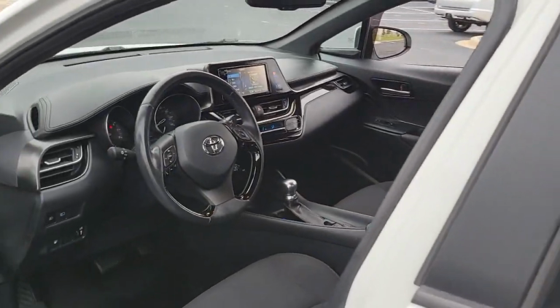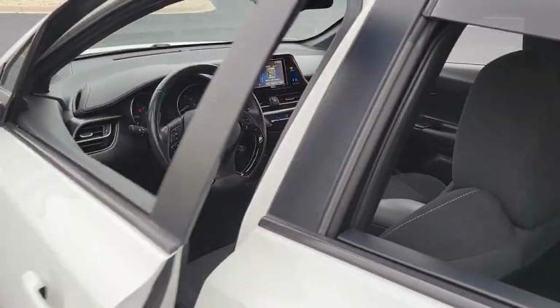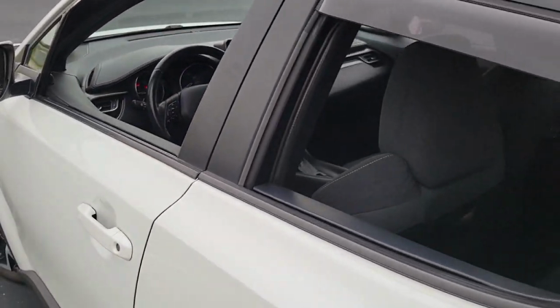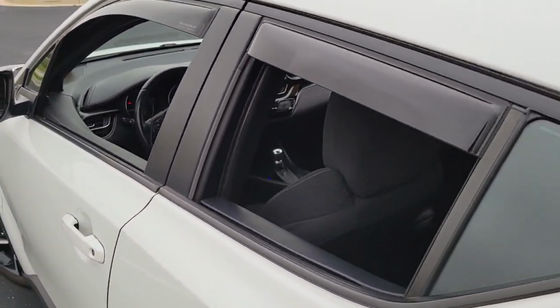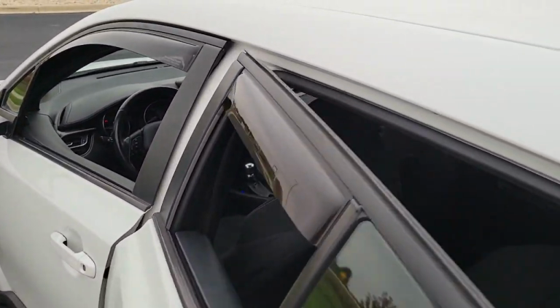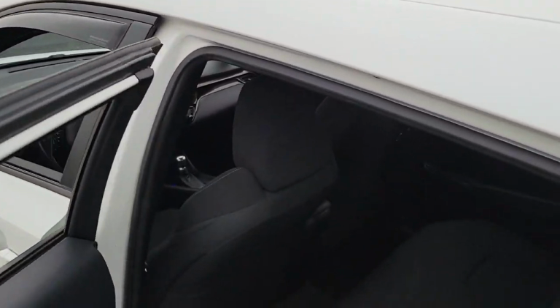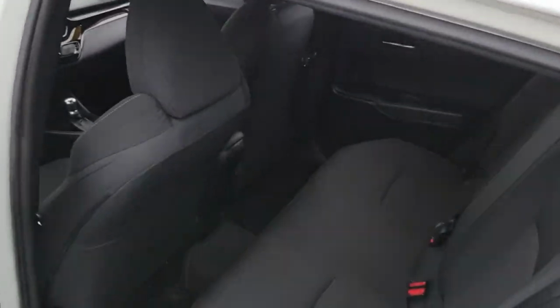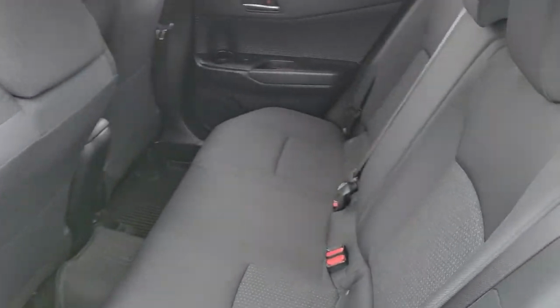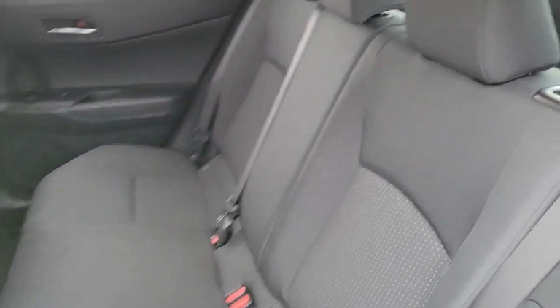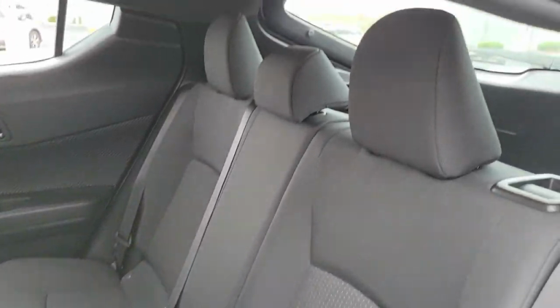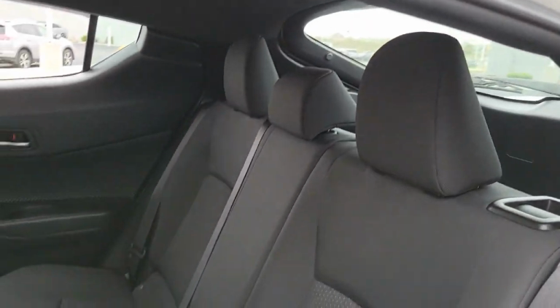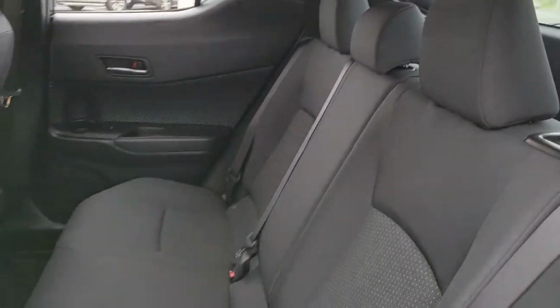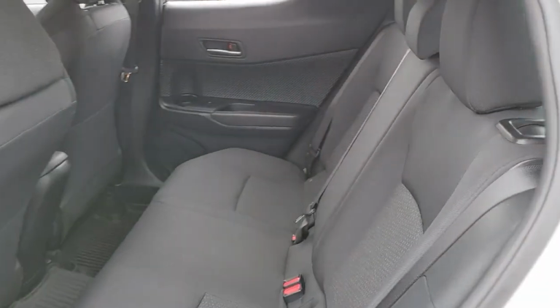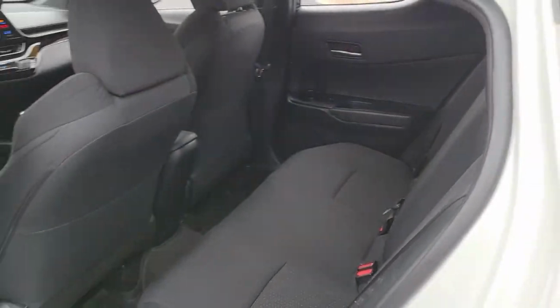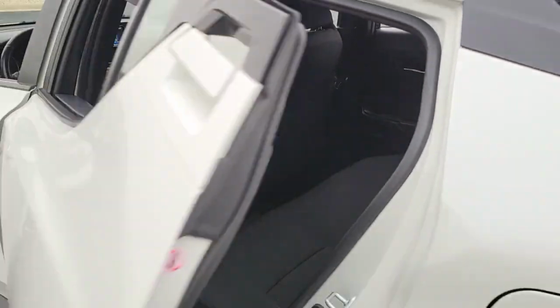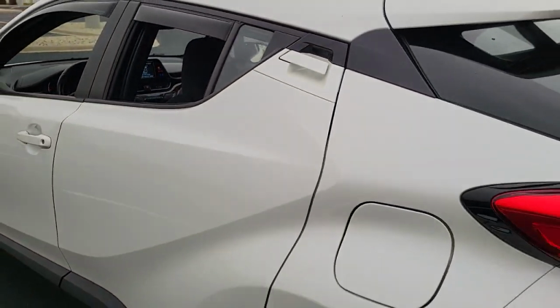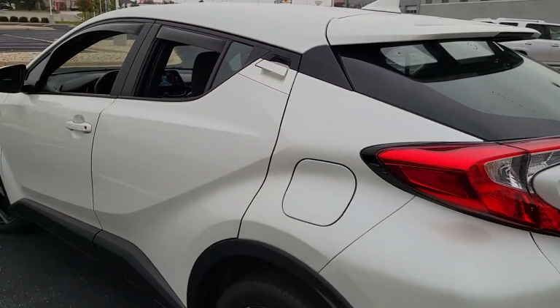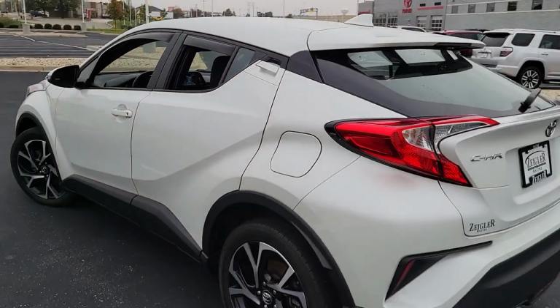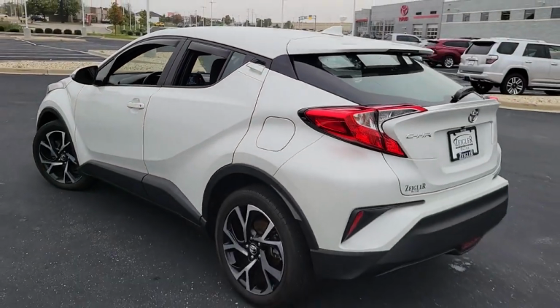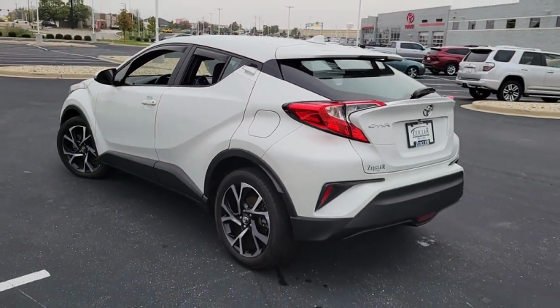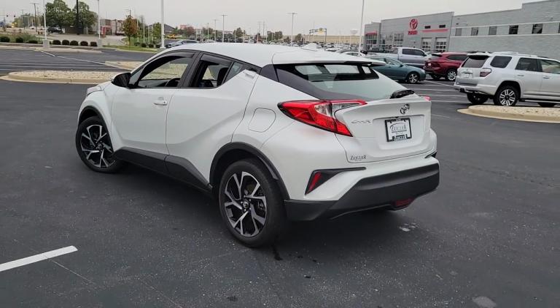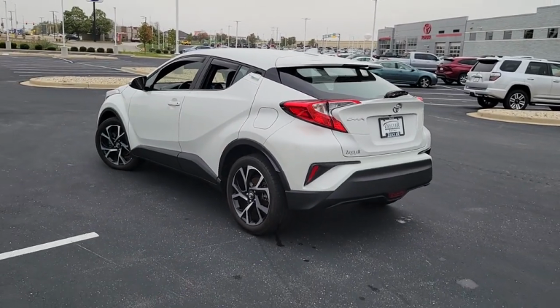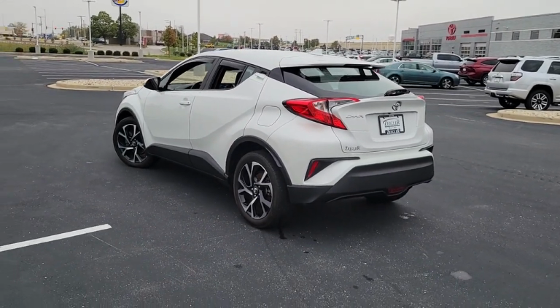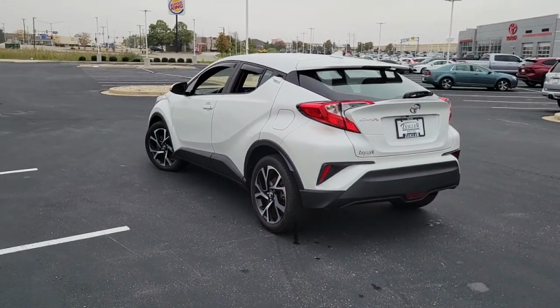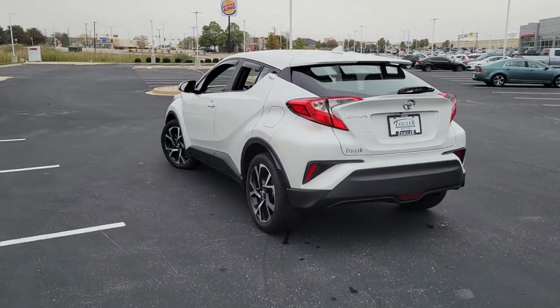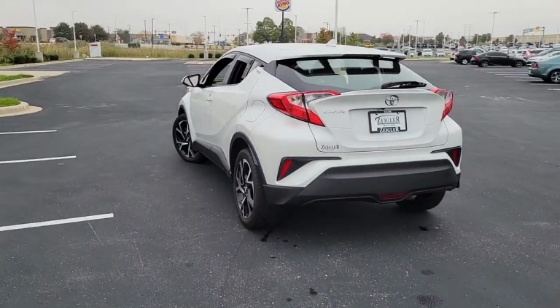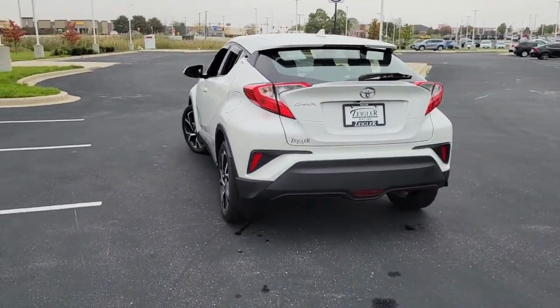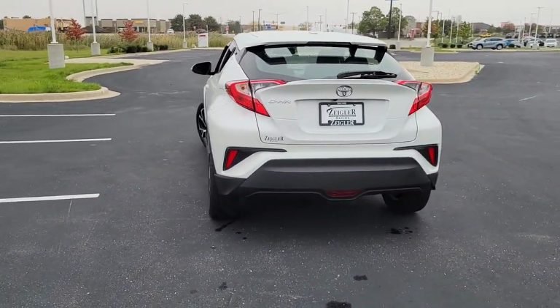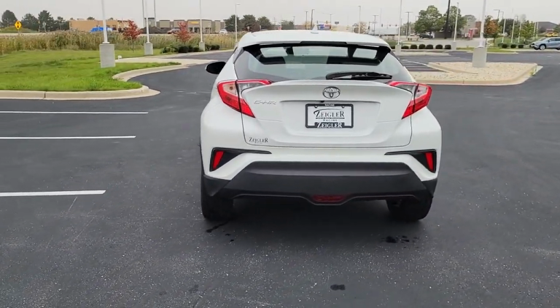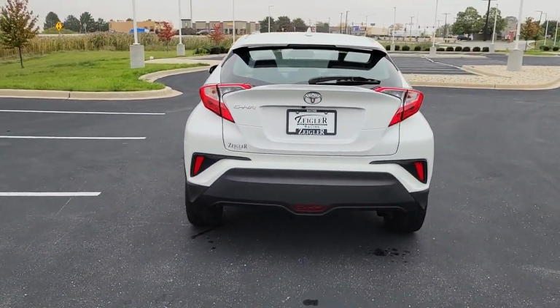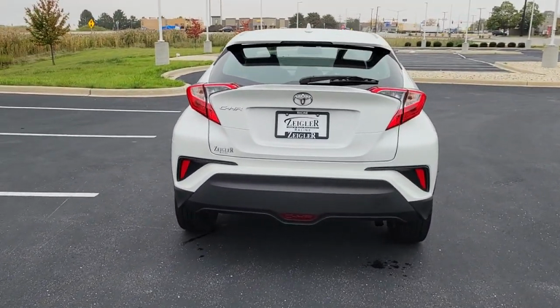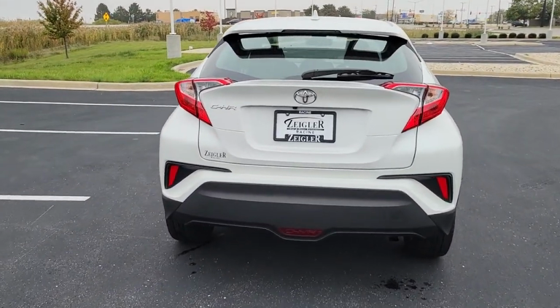Keyless entry, backup camera, fog lamps, keyless start, heated mirrors, adaptive cruise control, lane-keeping assist, aluminum wheels, multi-zone AC, blind spot monitor.